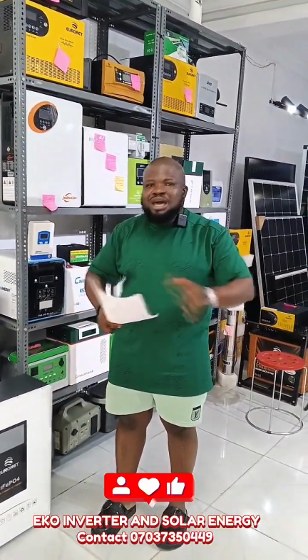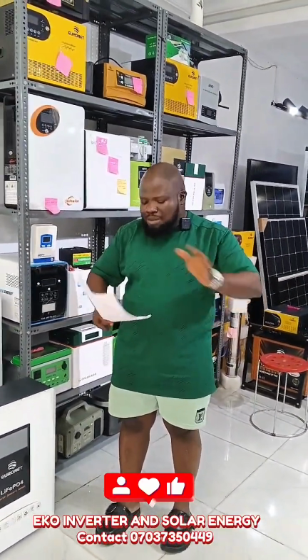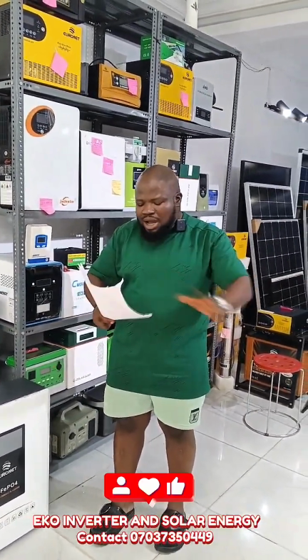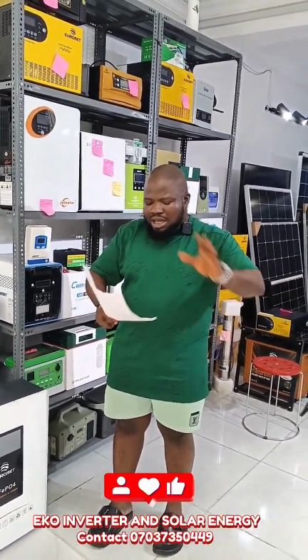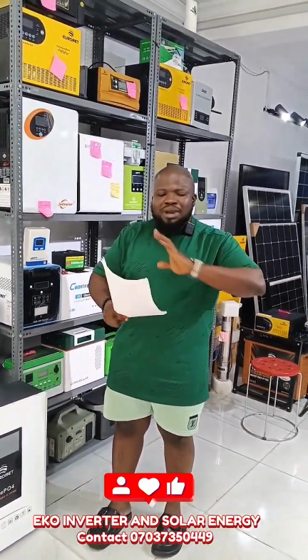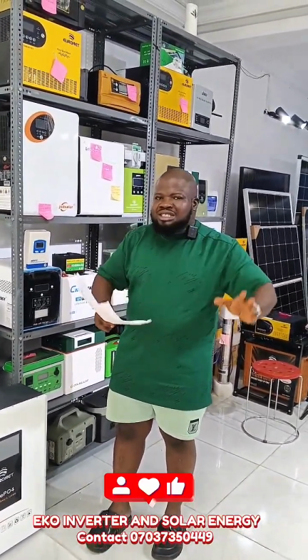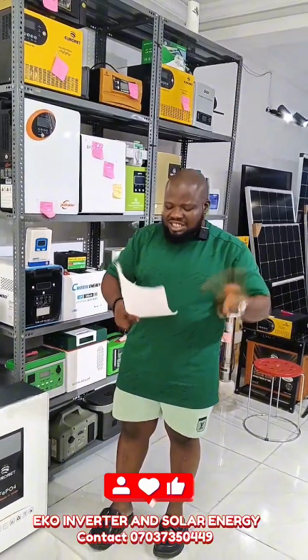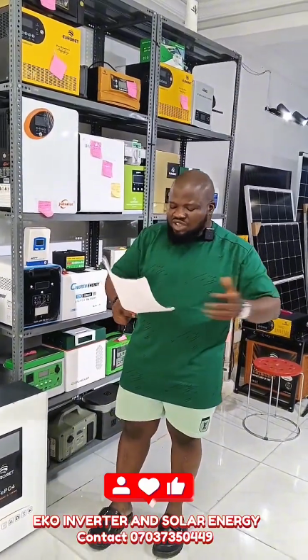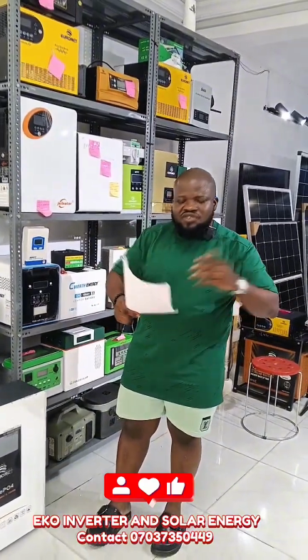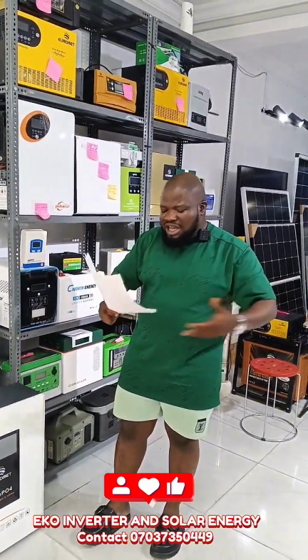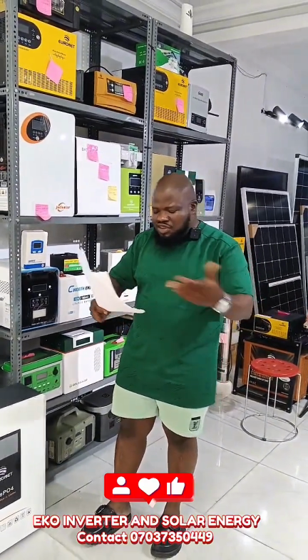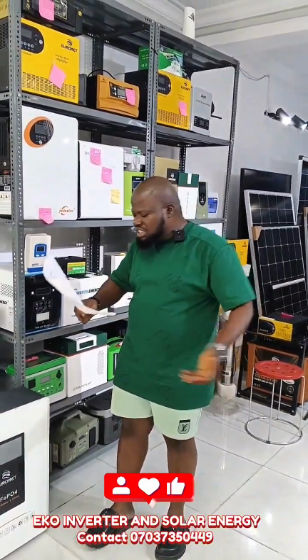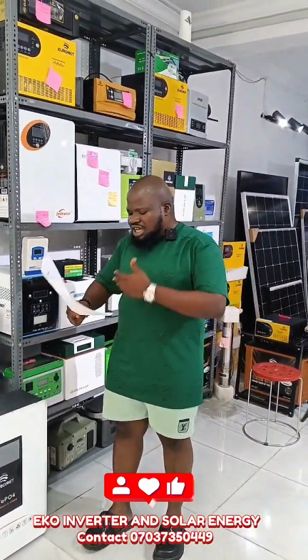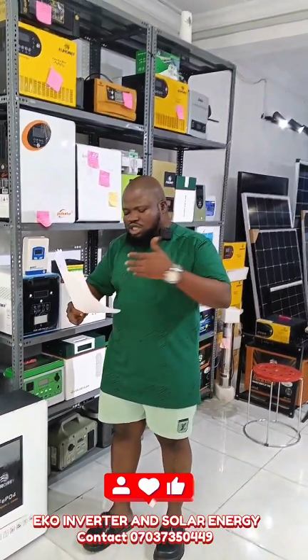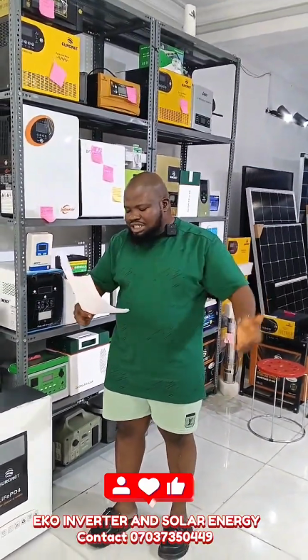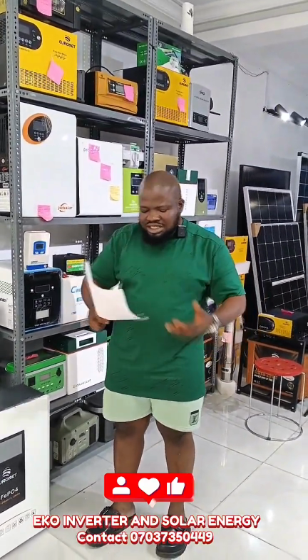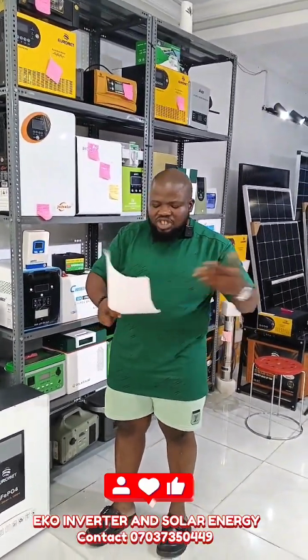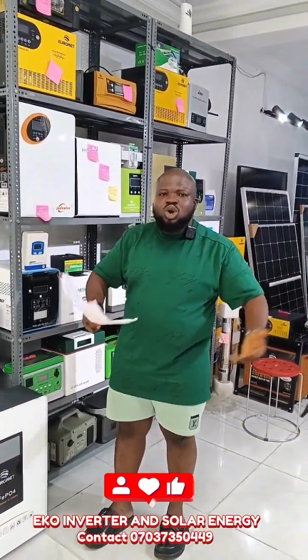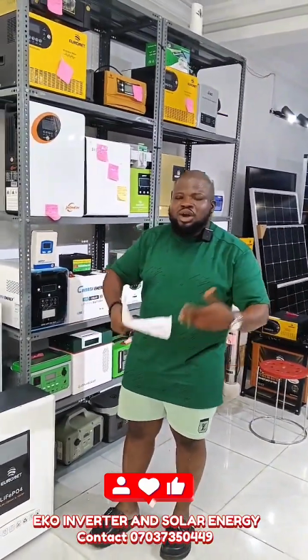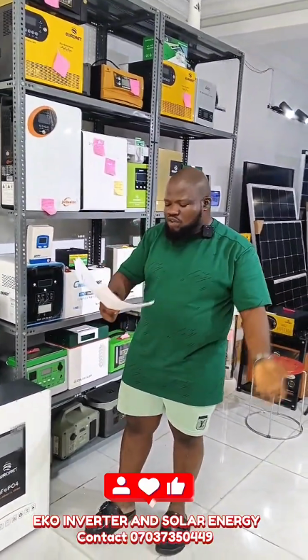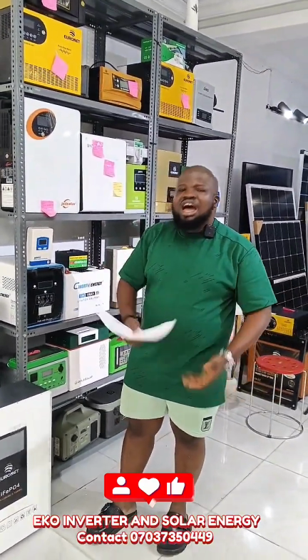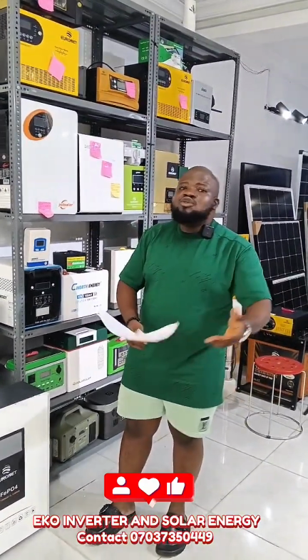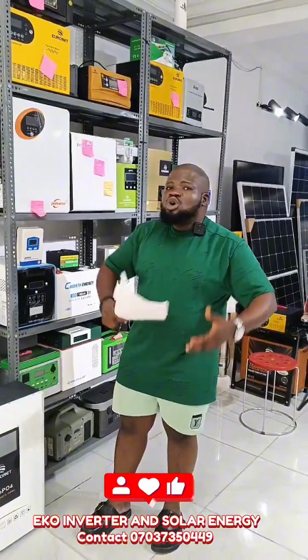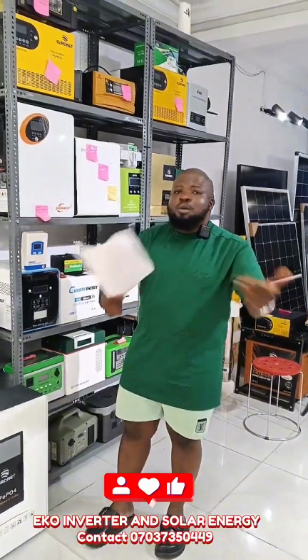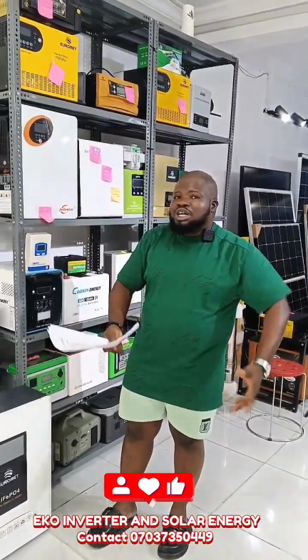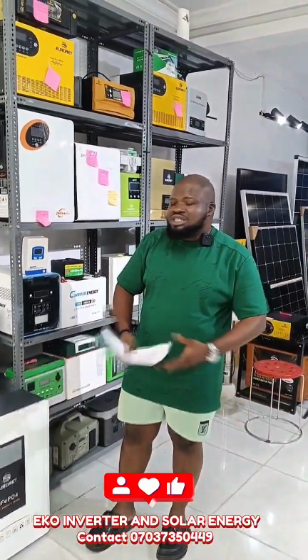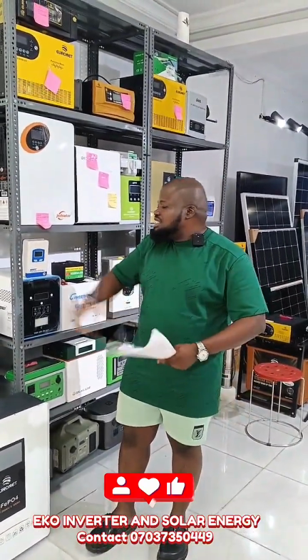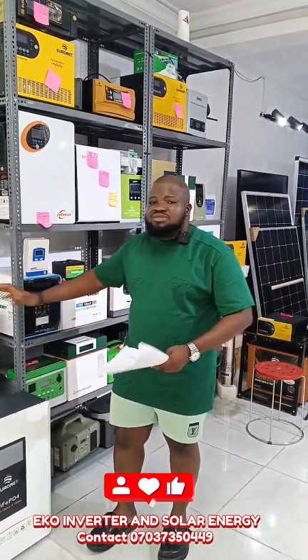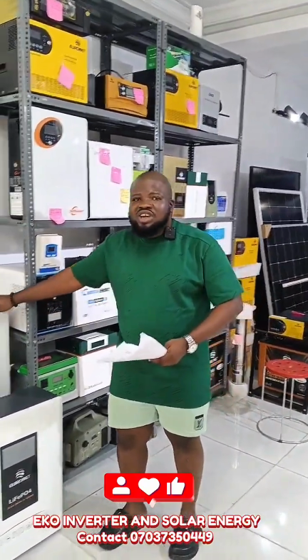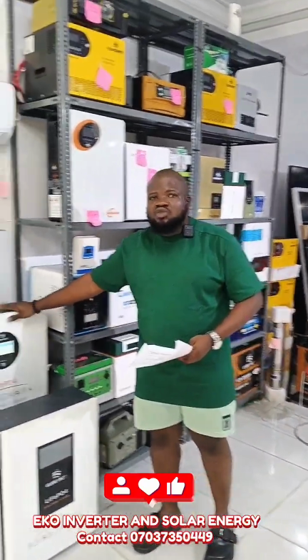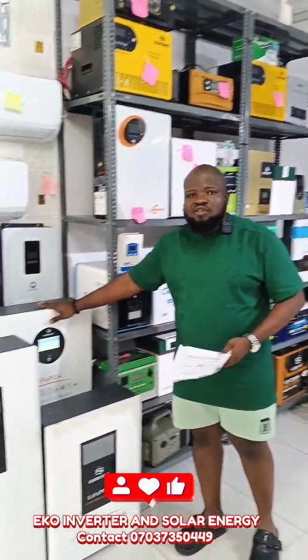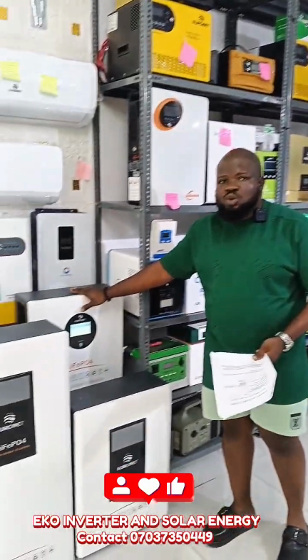This package can power appliances like TV, fan, fridge, washing machine, refrigerator, microwave, and even a pumping machine. This system is very, very good for every home.